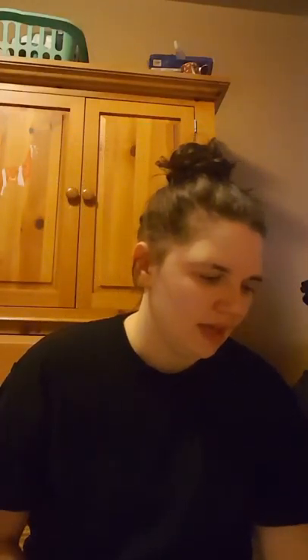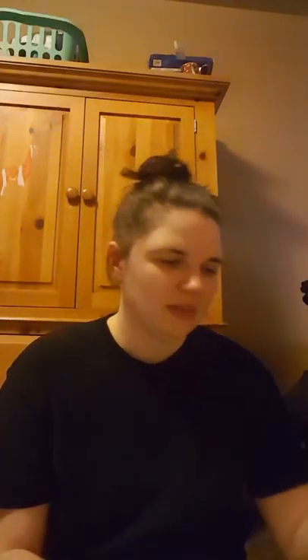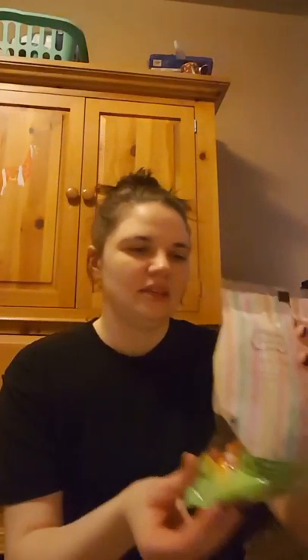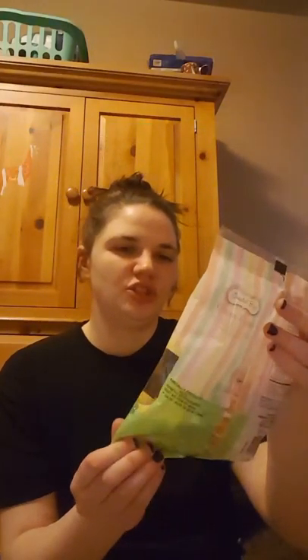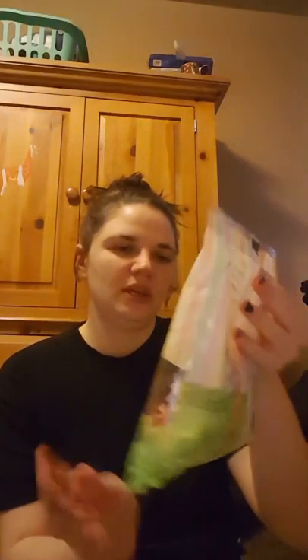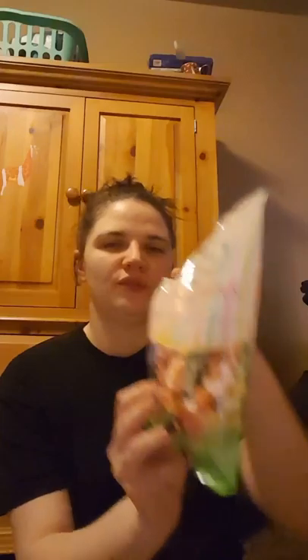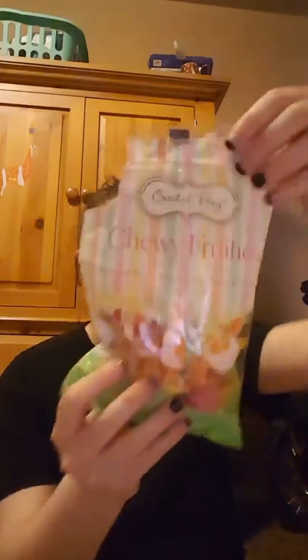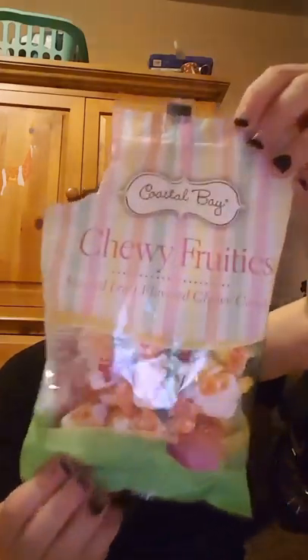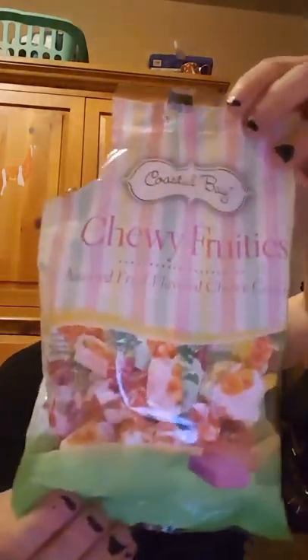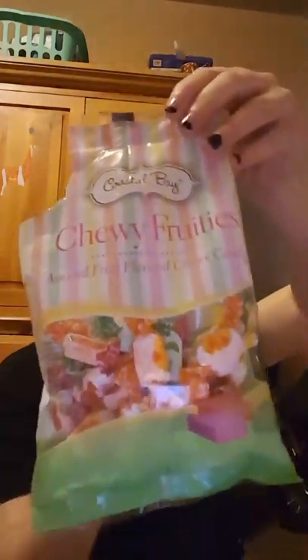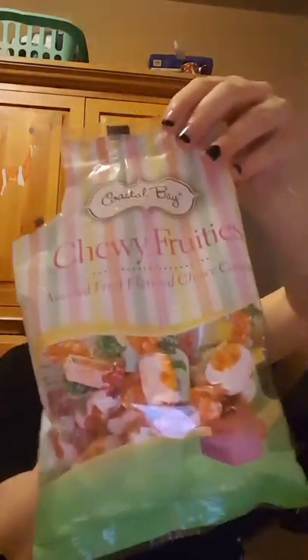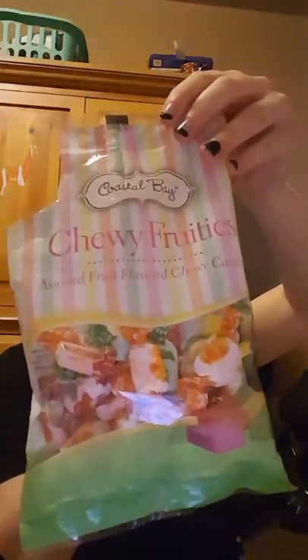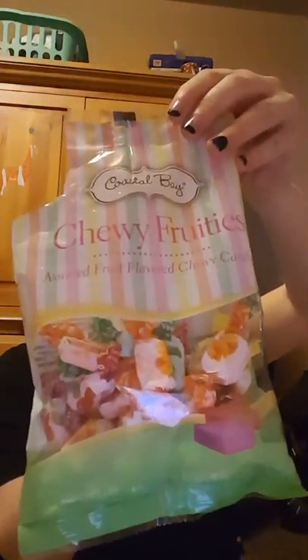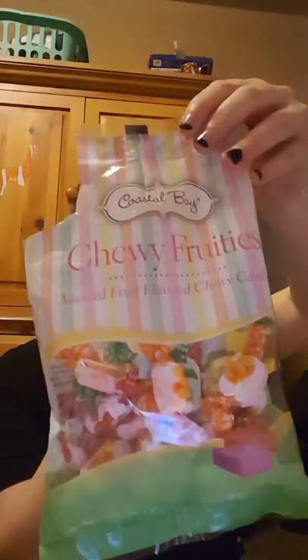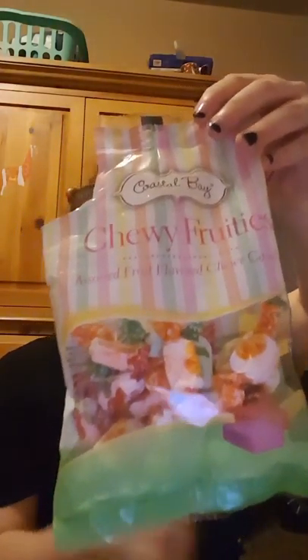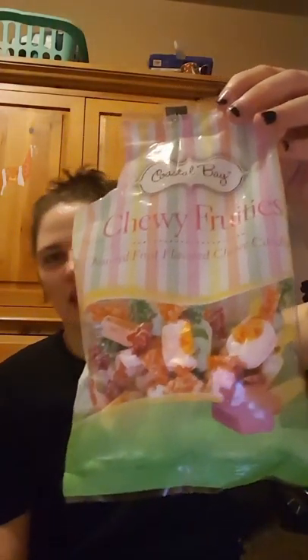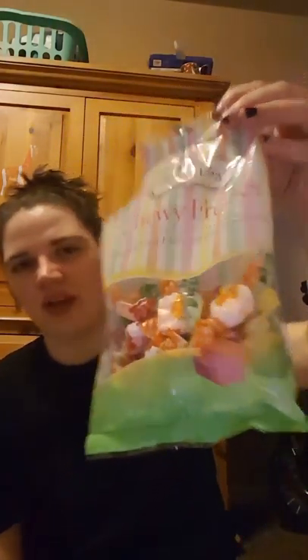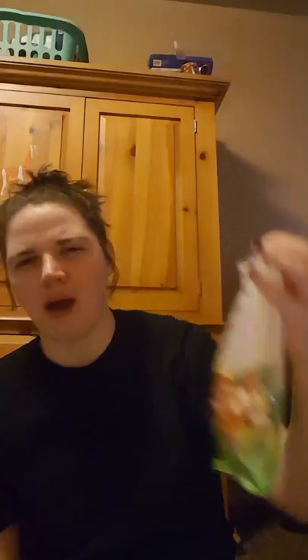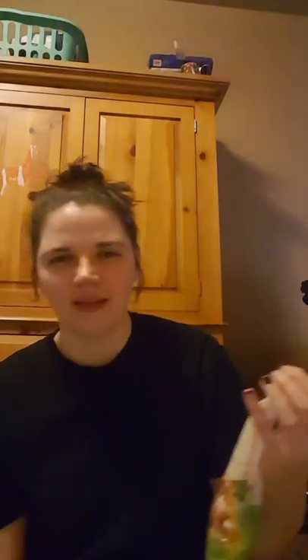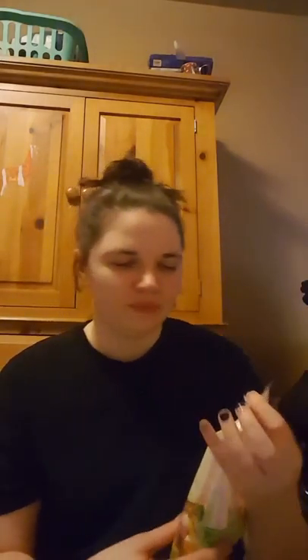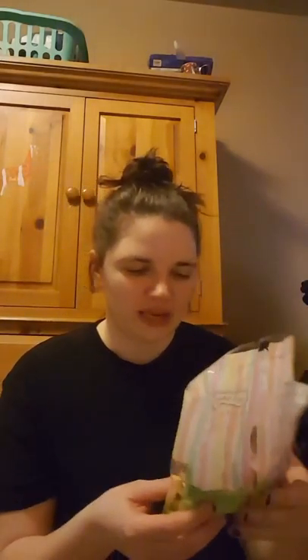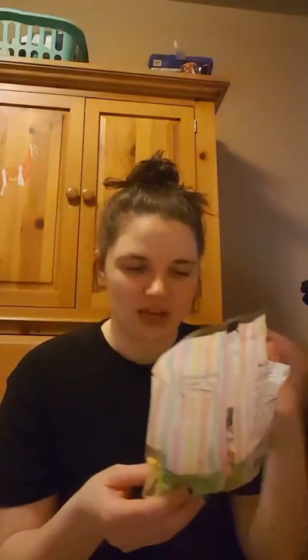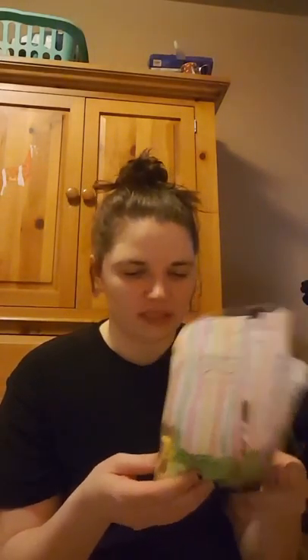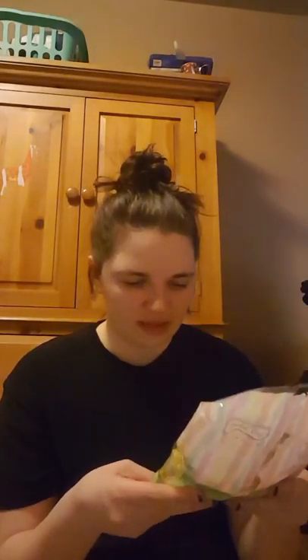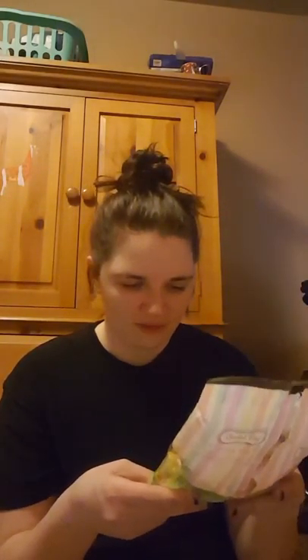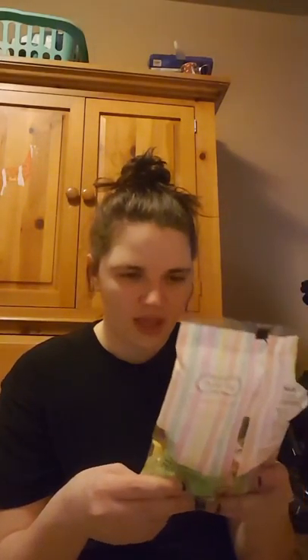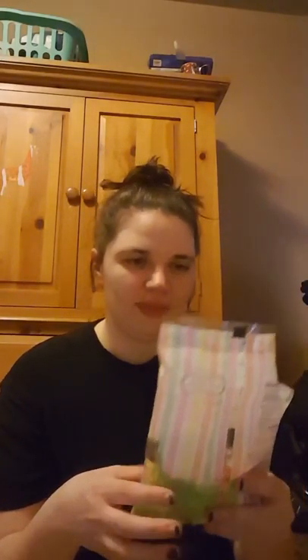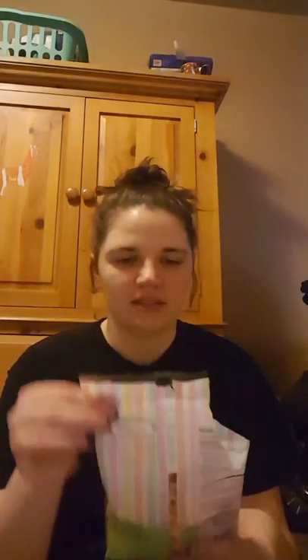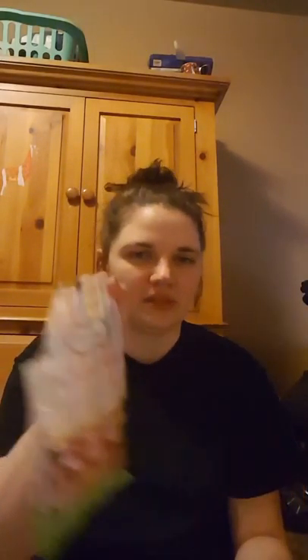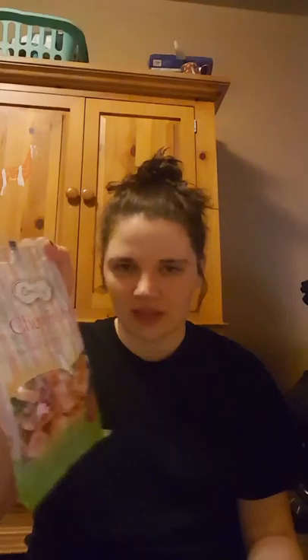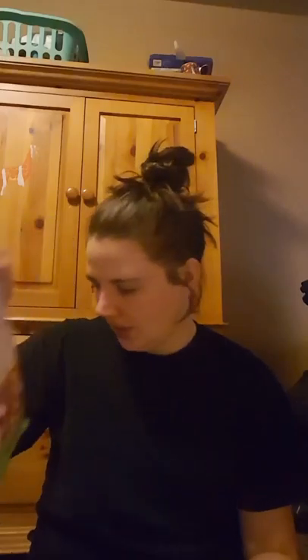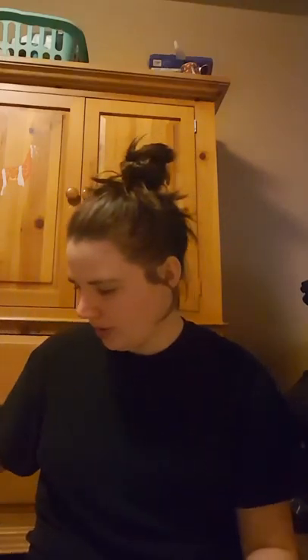I picked up these Chewy Fruity candy. They're not bad — they kind of taste like if you've ever had a Mamba, that's kind of the texture and the taste that they have. They are 6 ounces and they are the Dollar Tree brand.